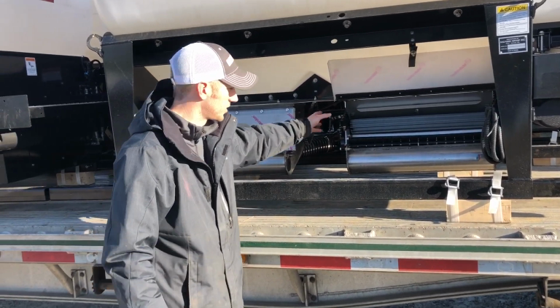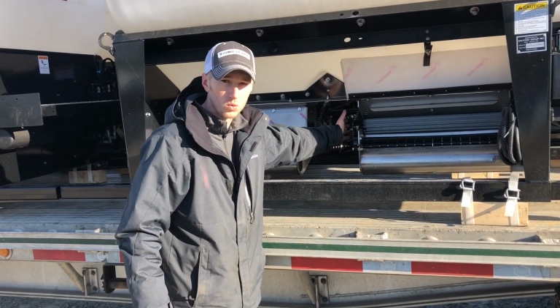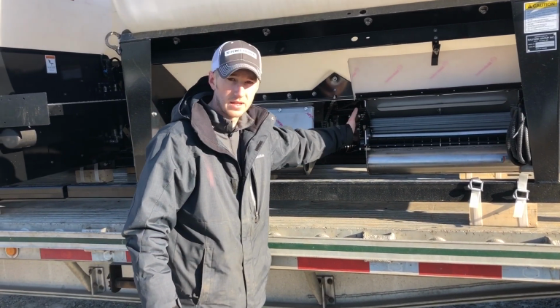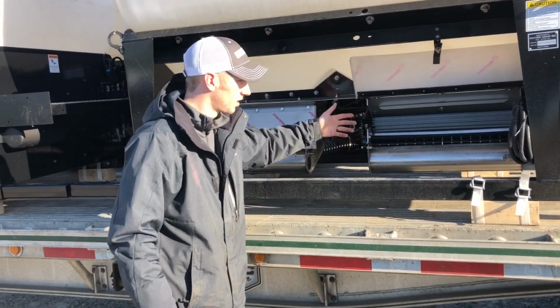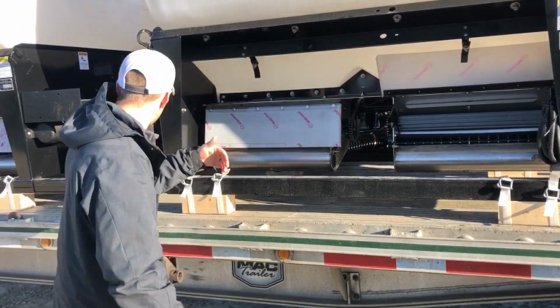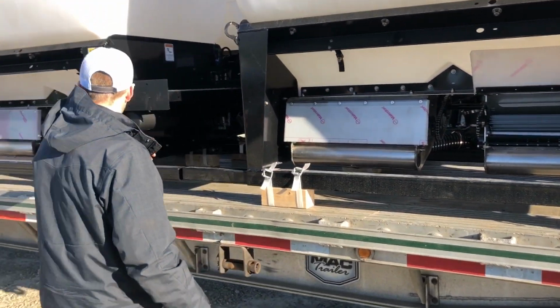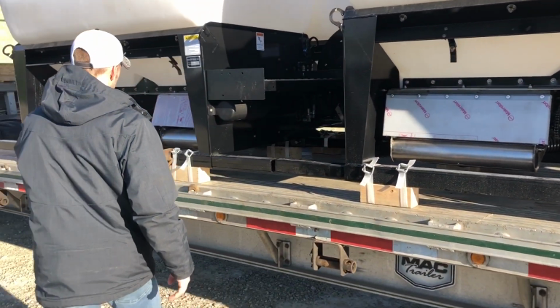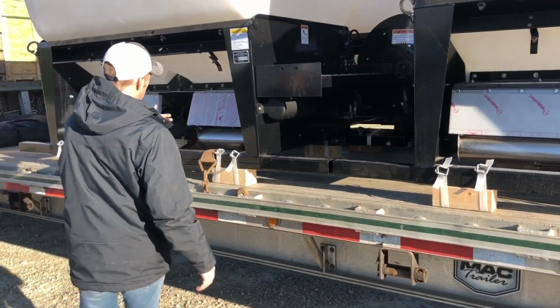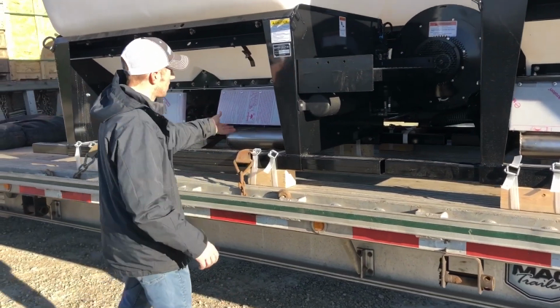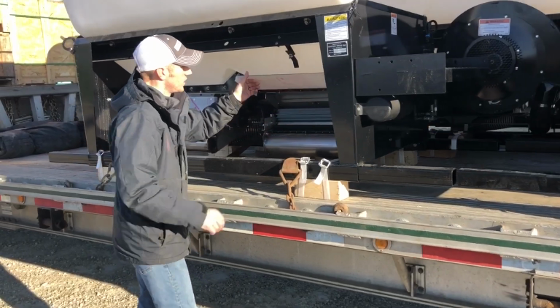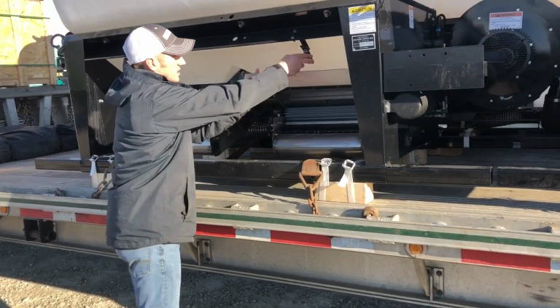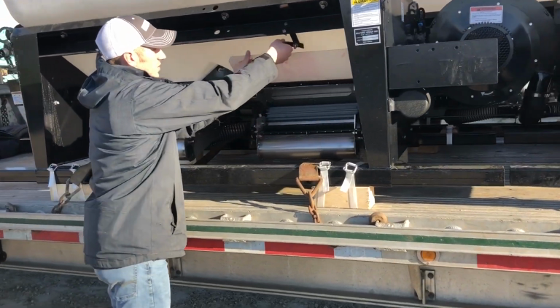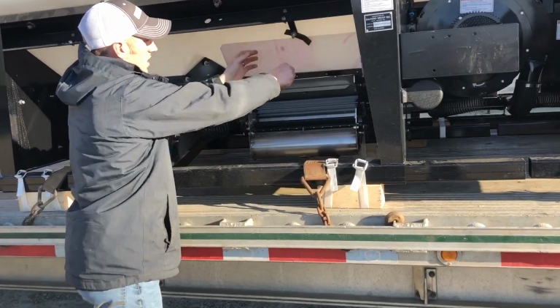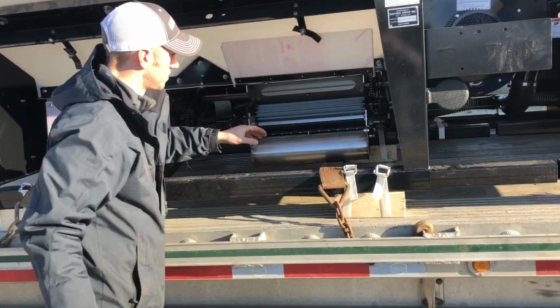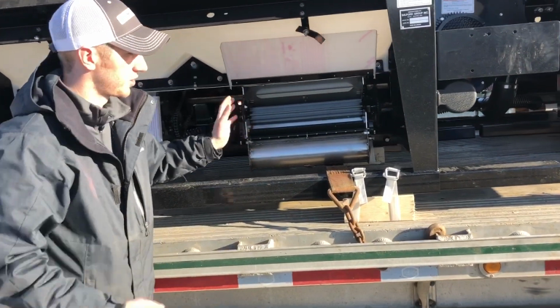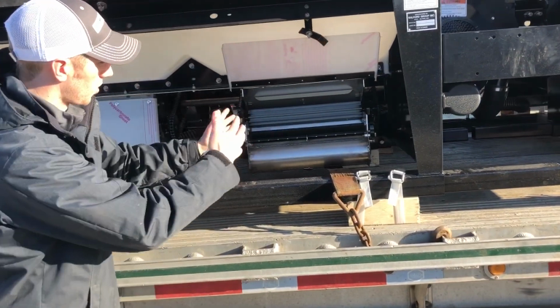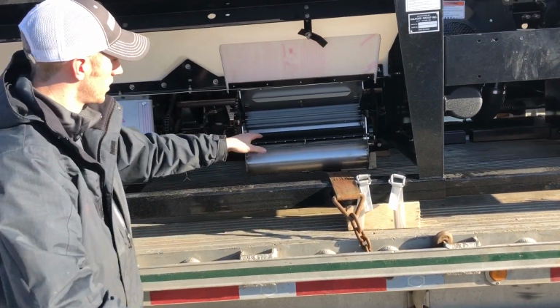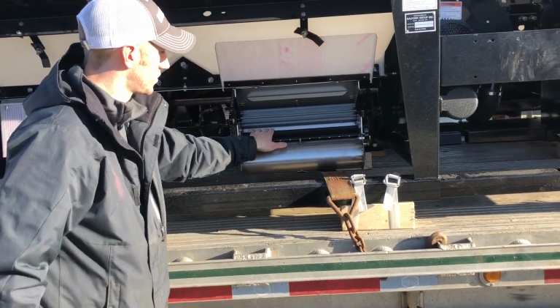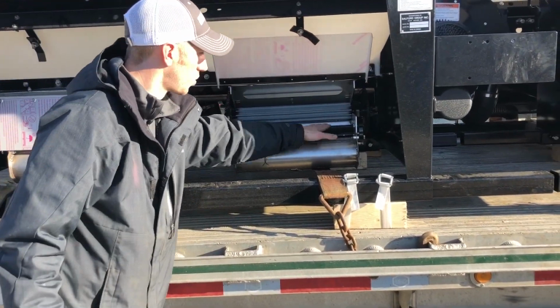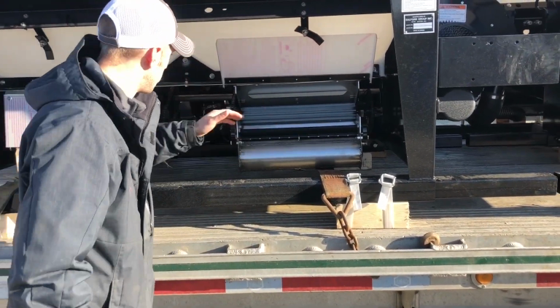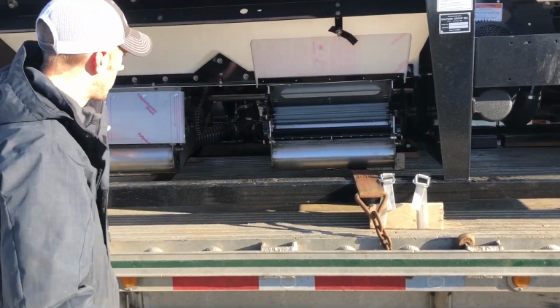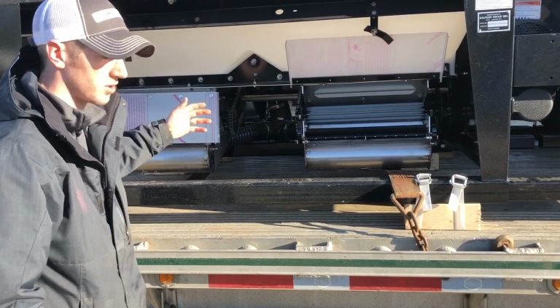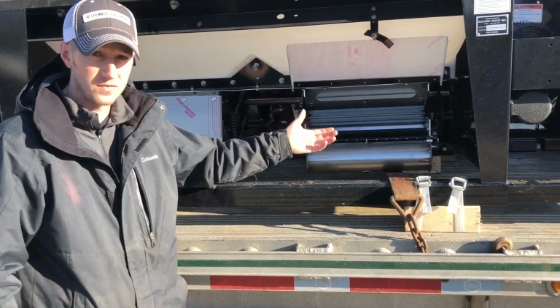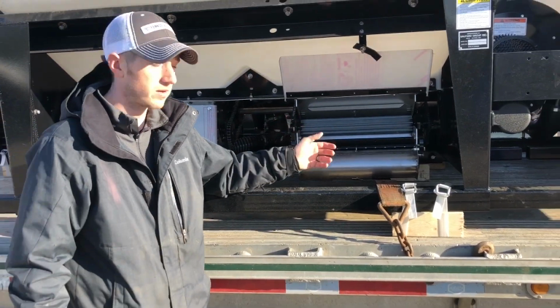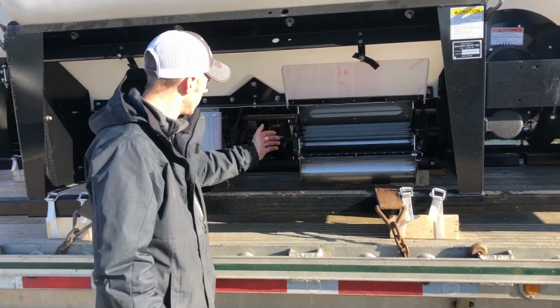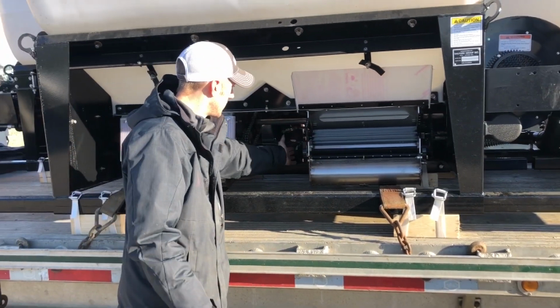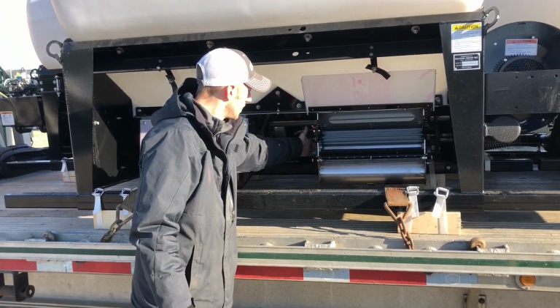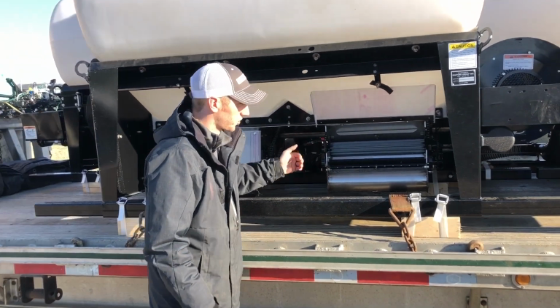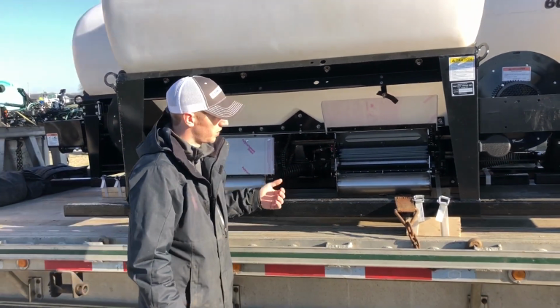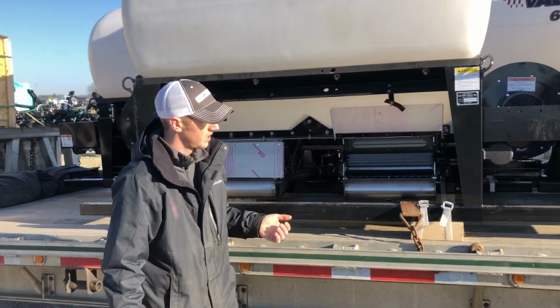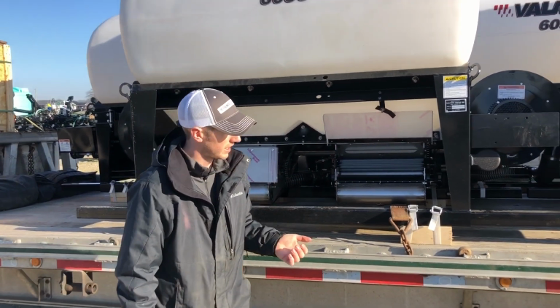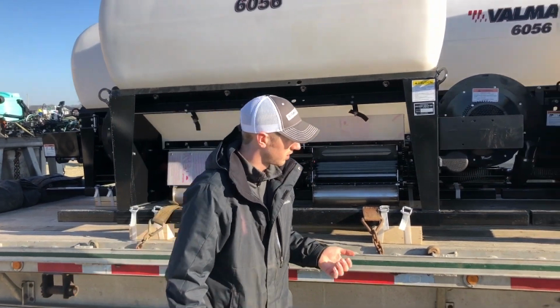That's controlled with an electric clutch. And then if we go down here, you can see this one is much shorter — so this would be 12 and 12, so 24 outlet, again controlled with an electric clutch.